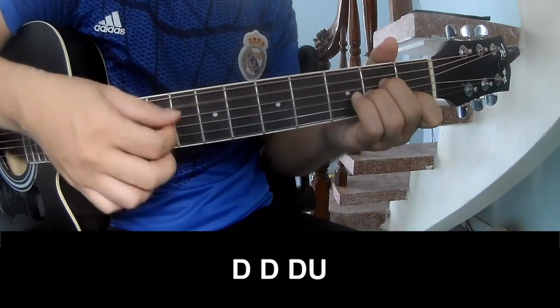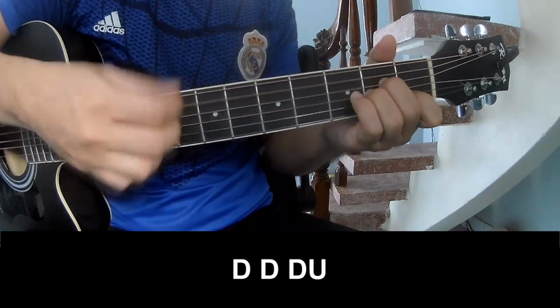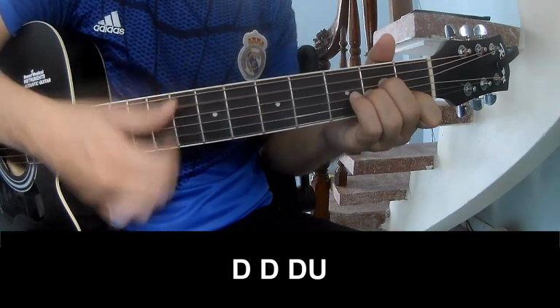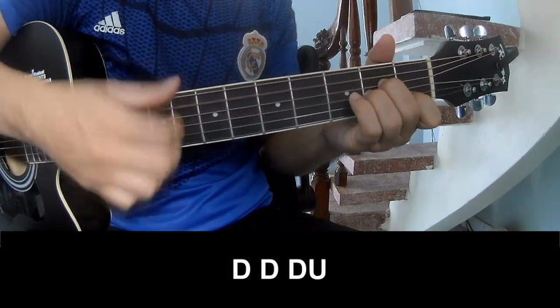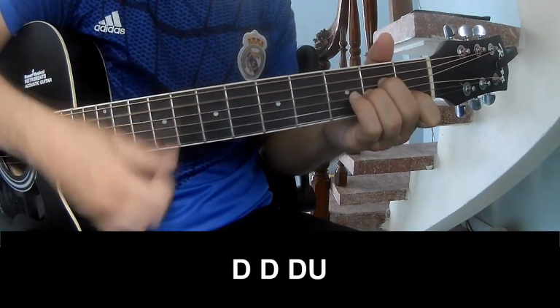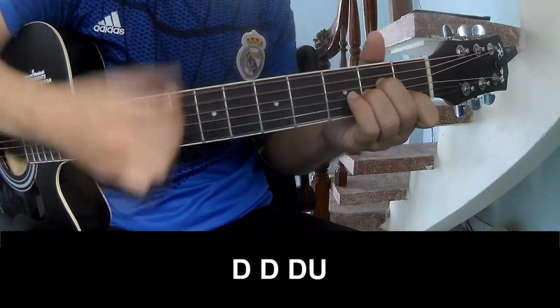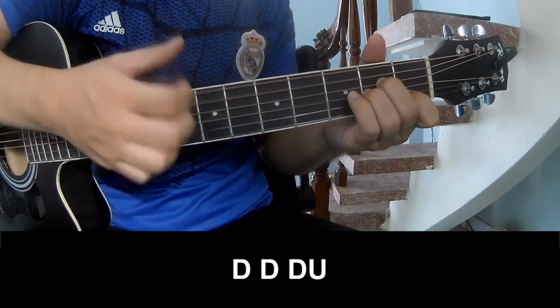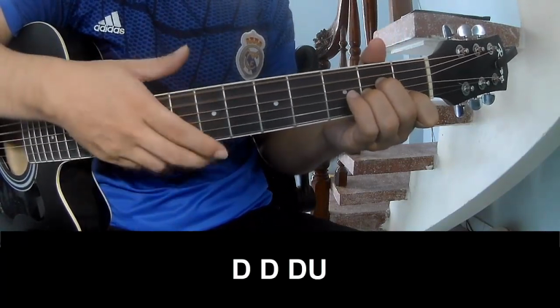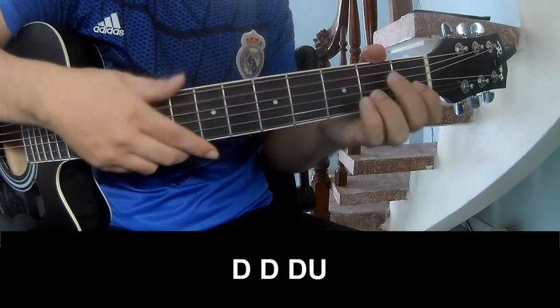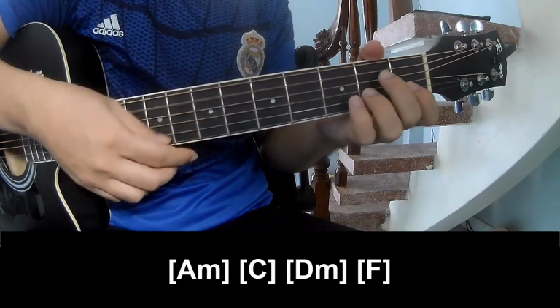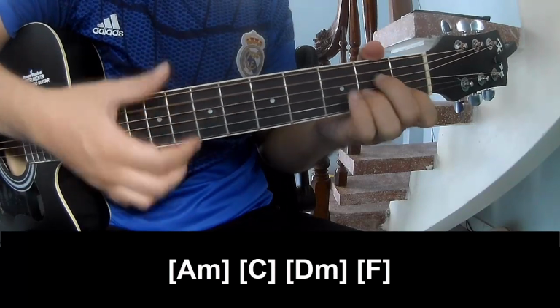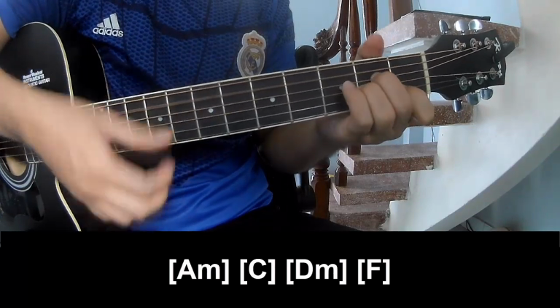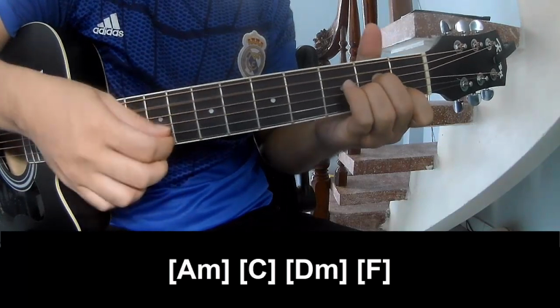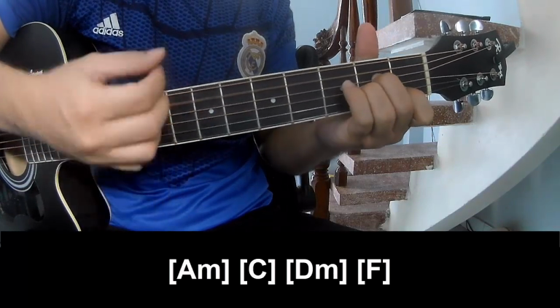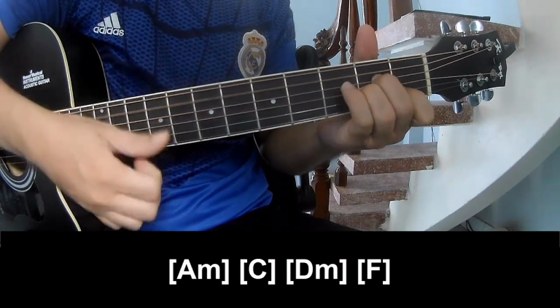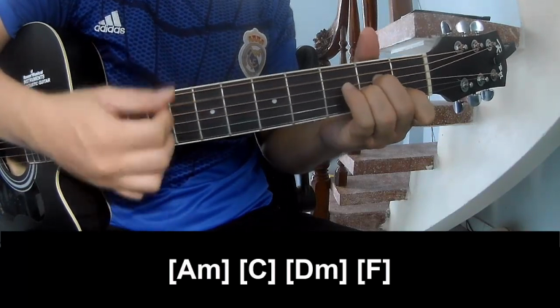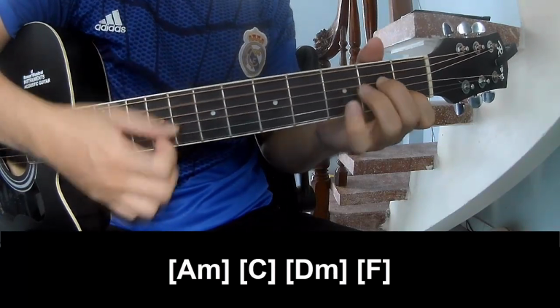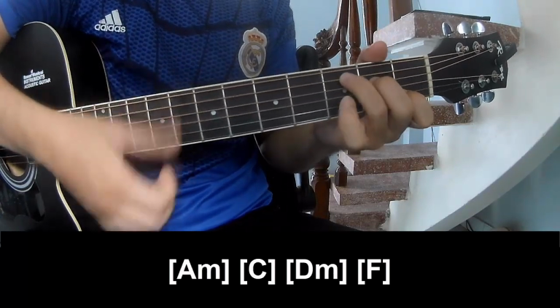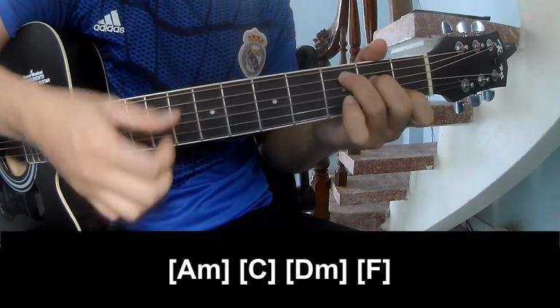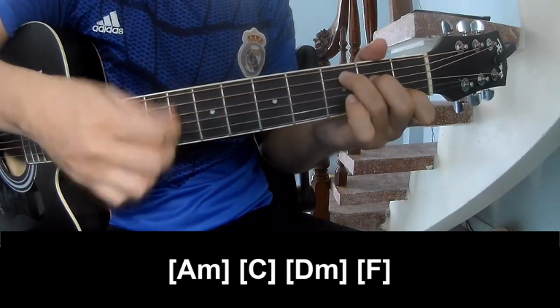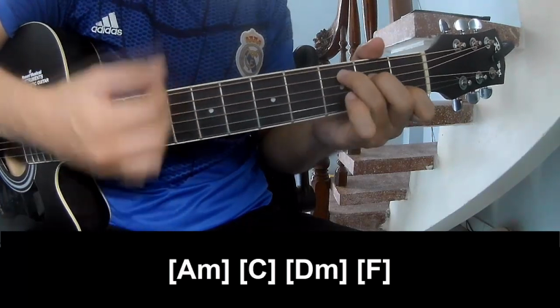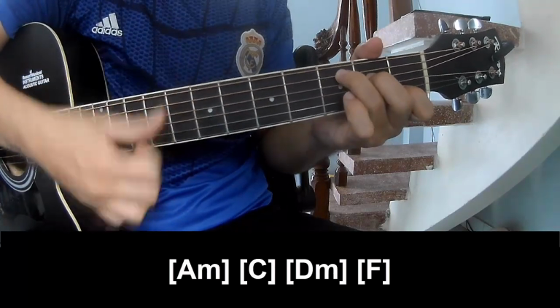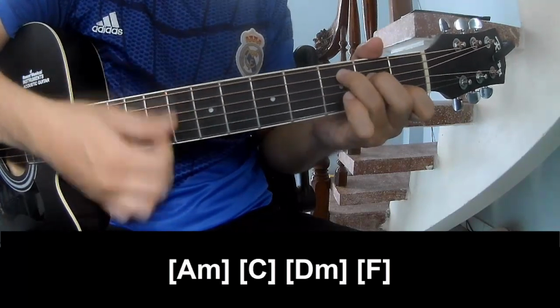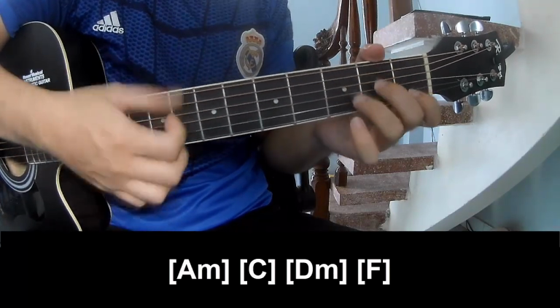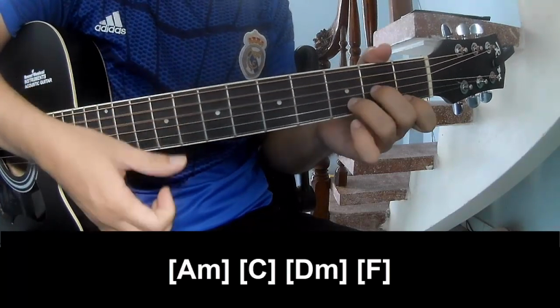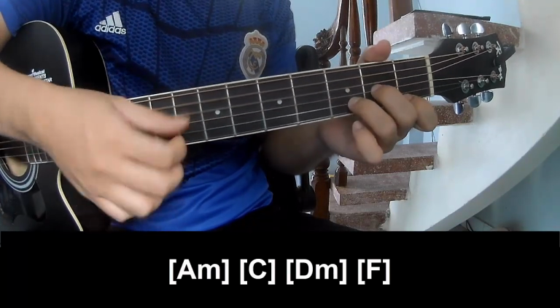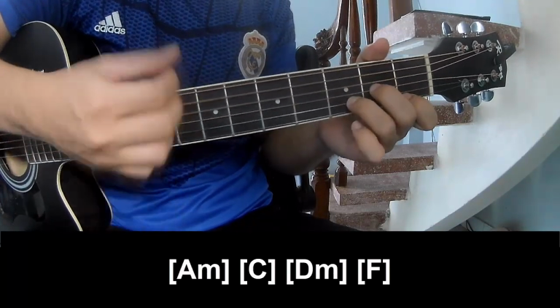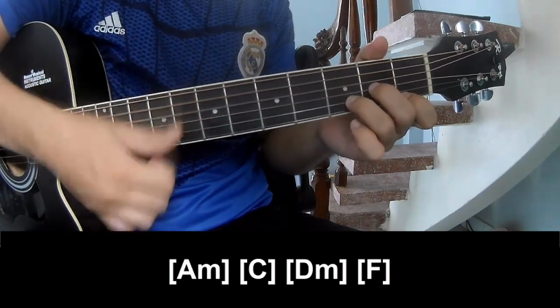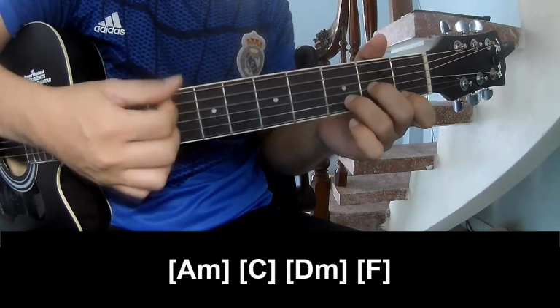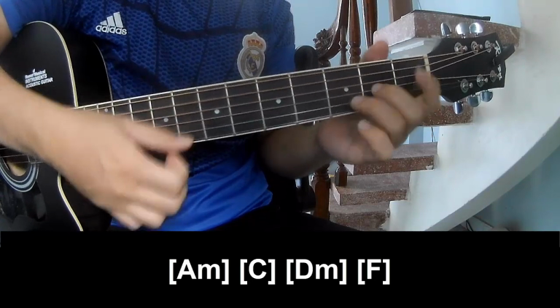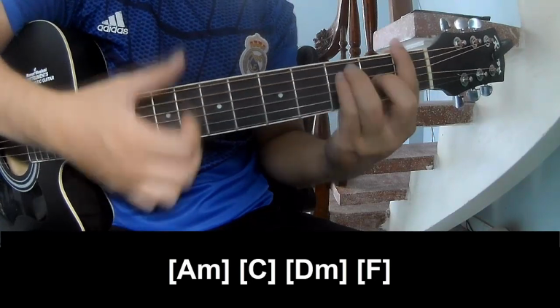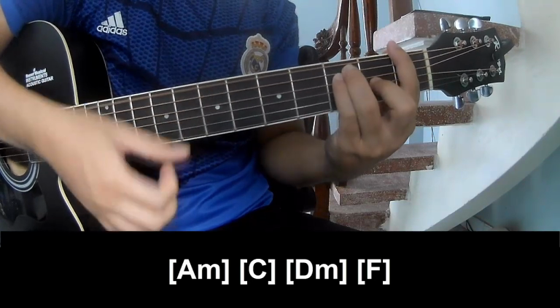Down, down, down up — and play along A, M, C, D, M, and M.